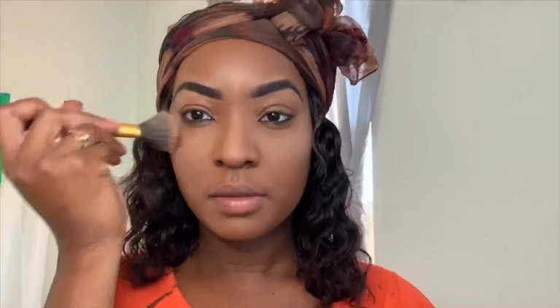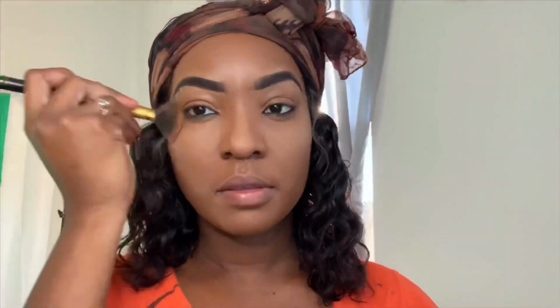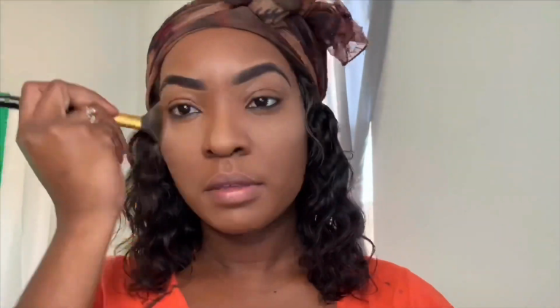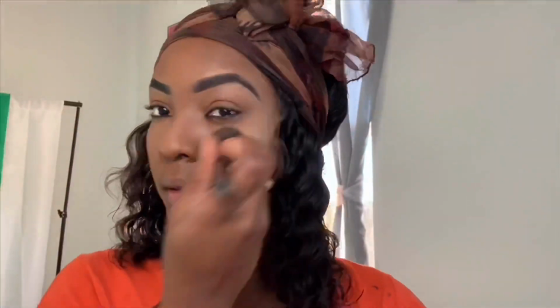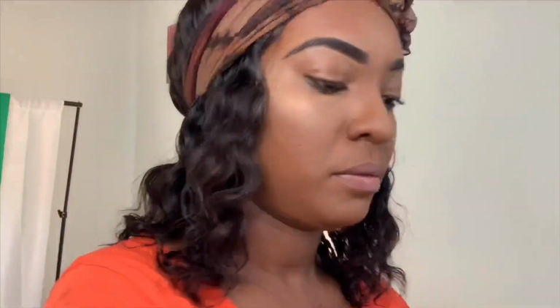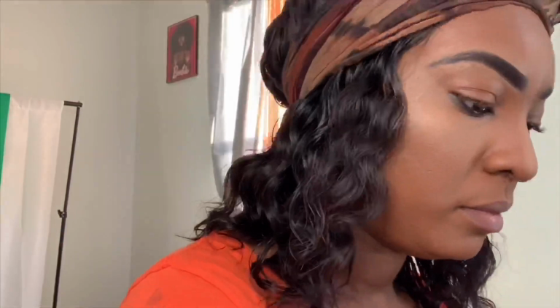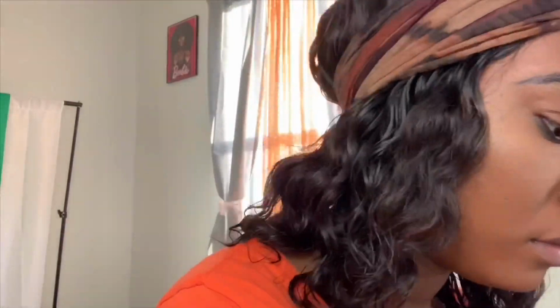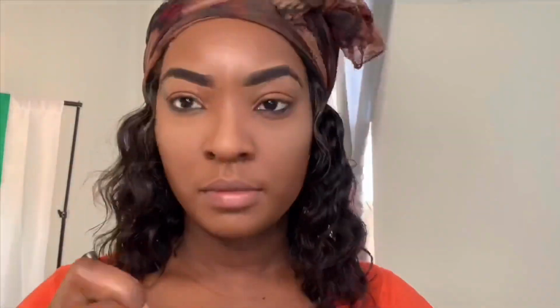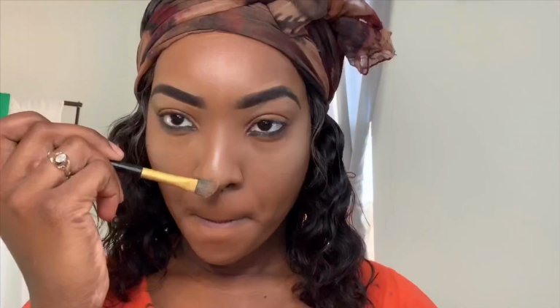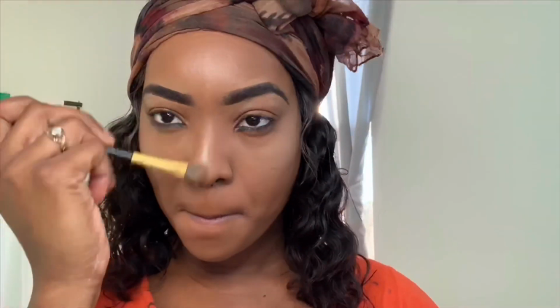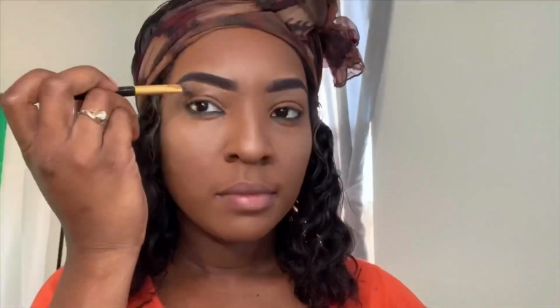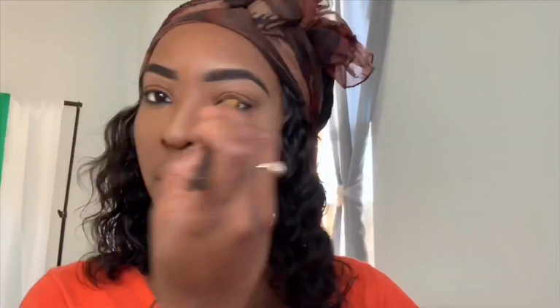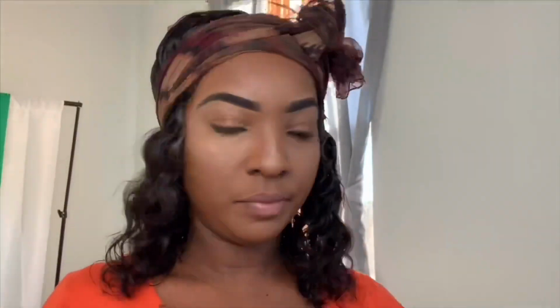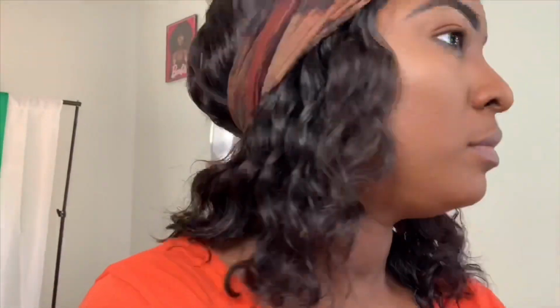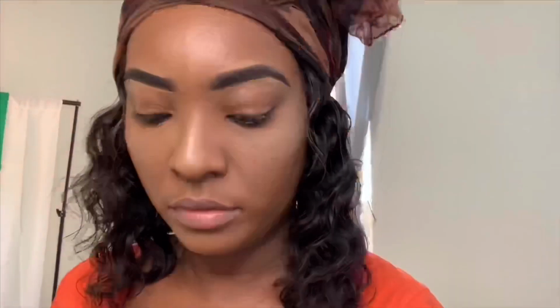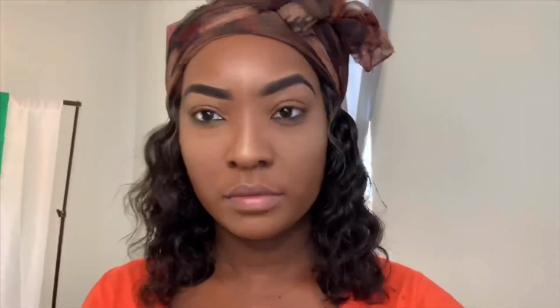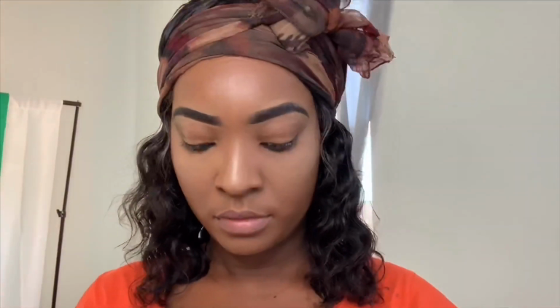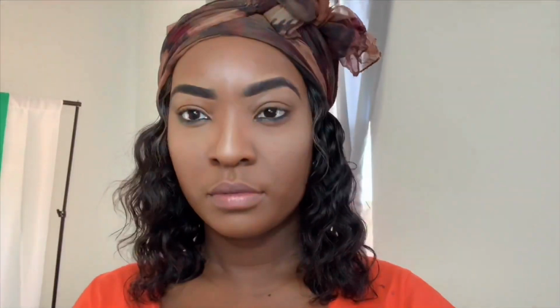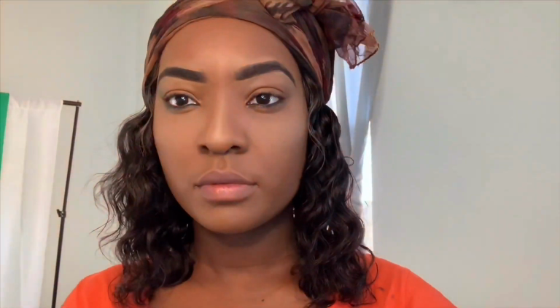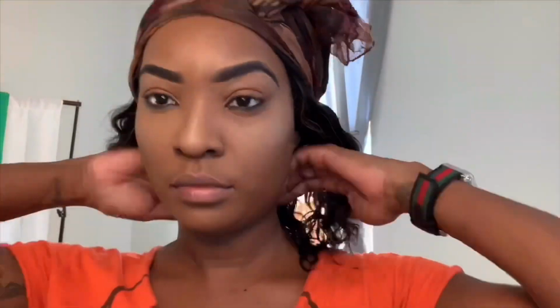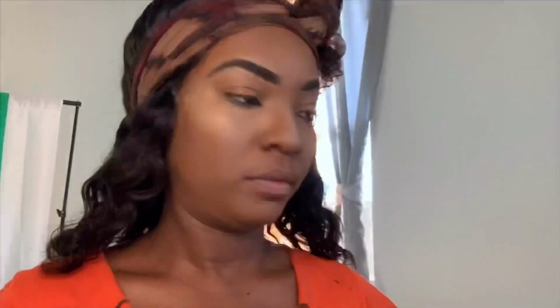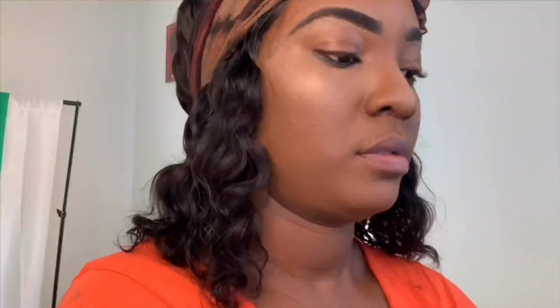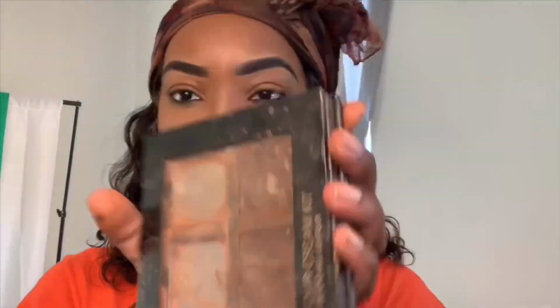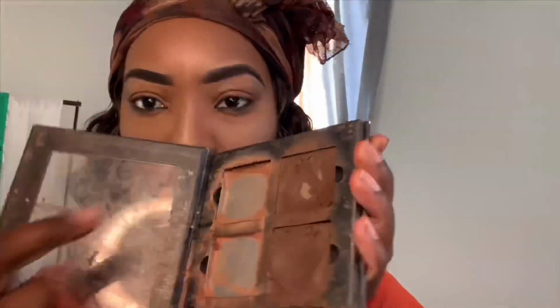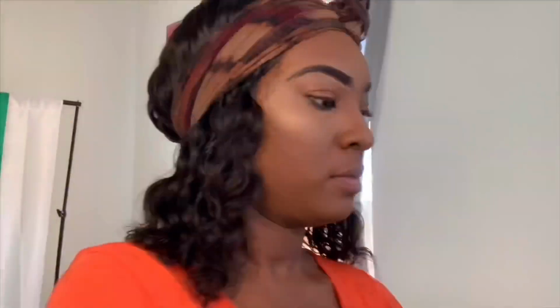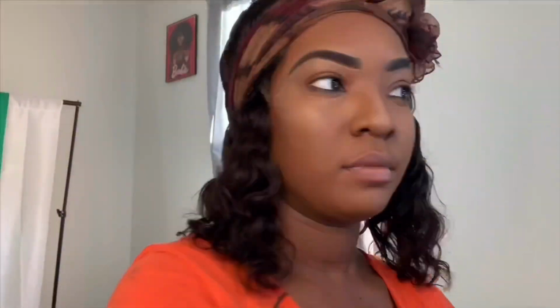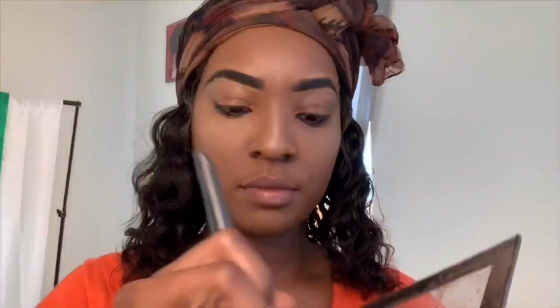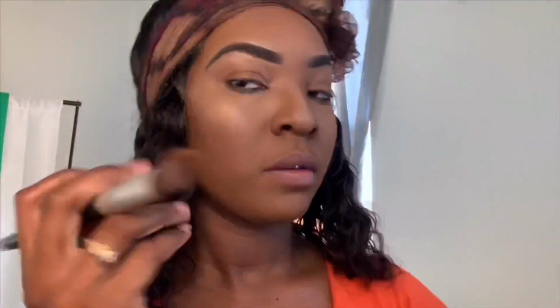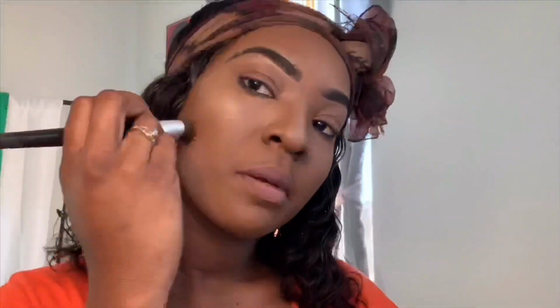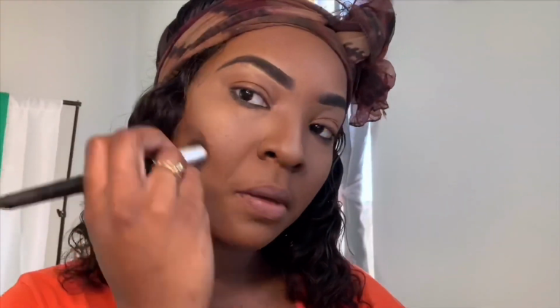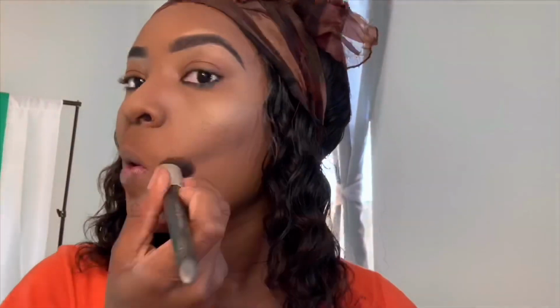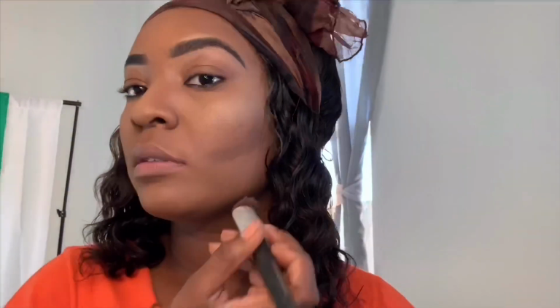Next I take my ELF golden bronzer and put that on my cheeks to give a concealing effect as well, and I put it under my brows.